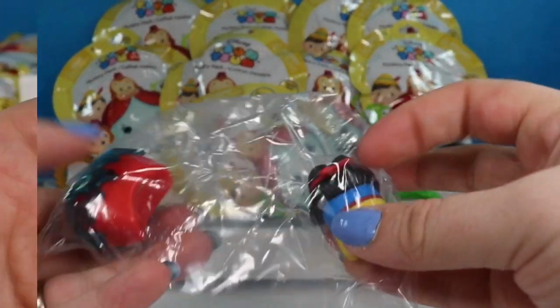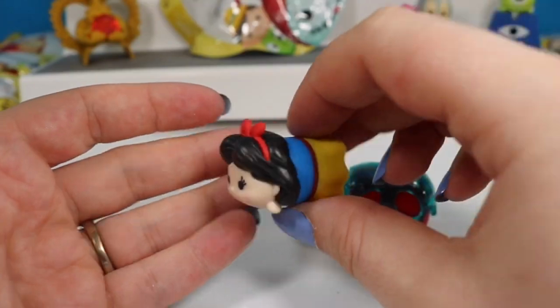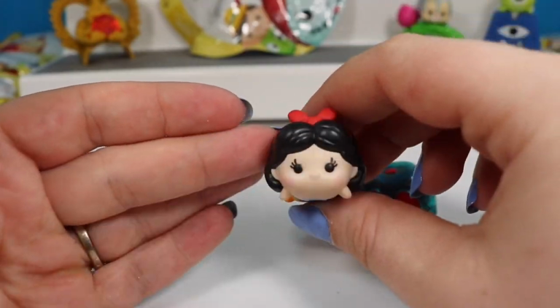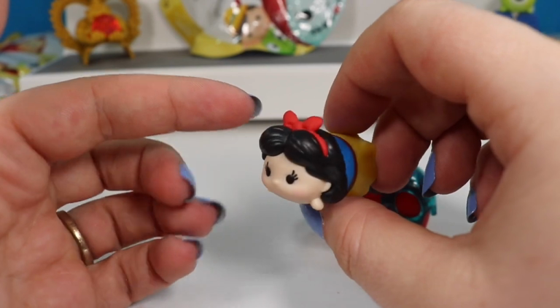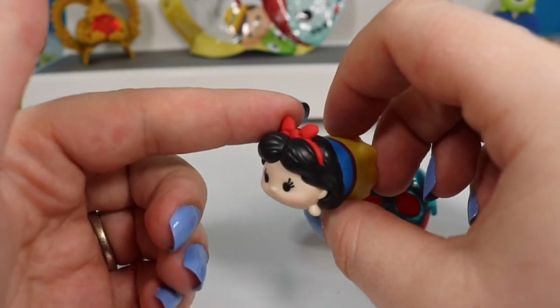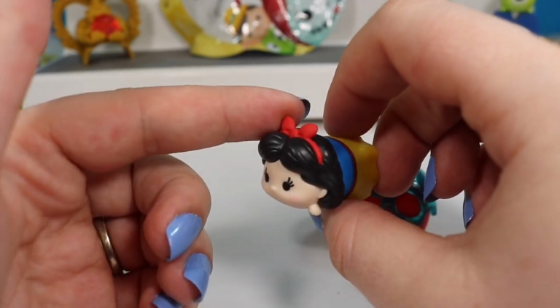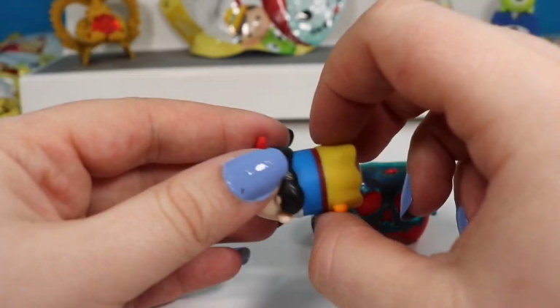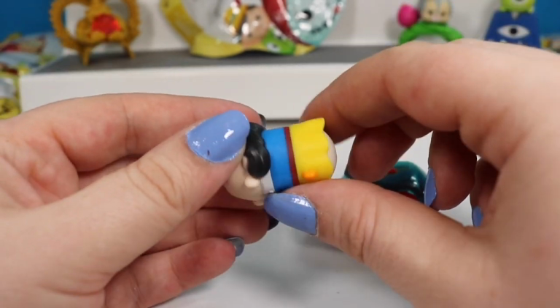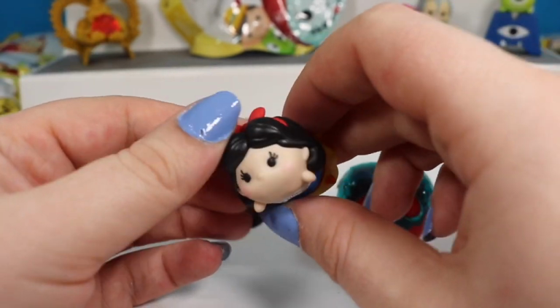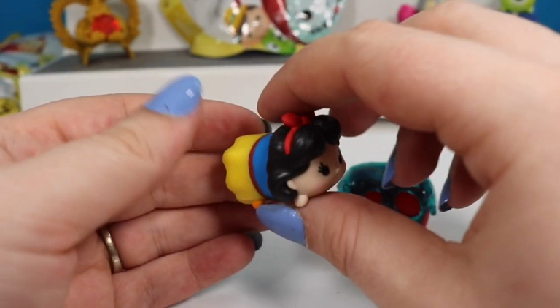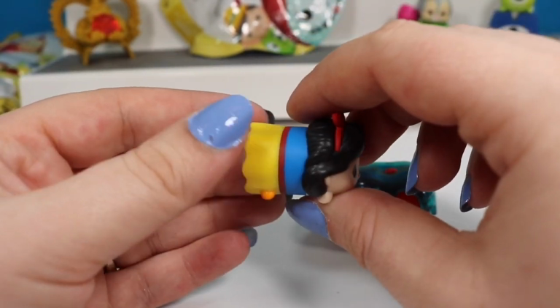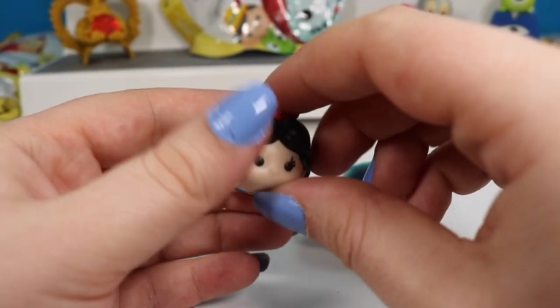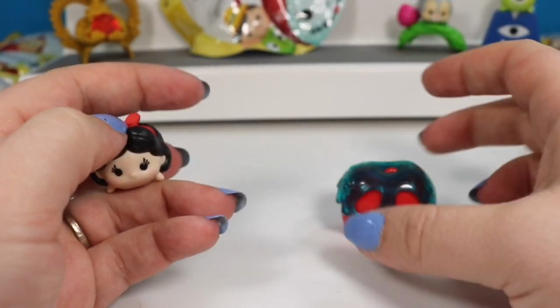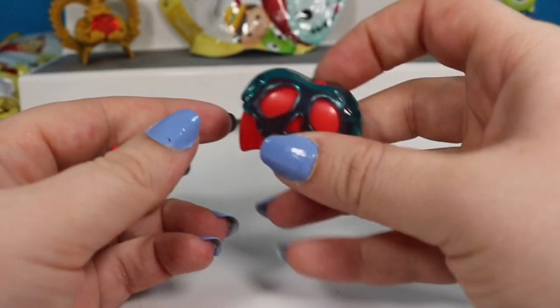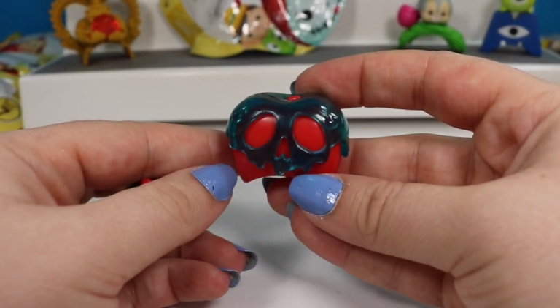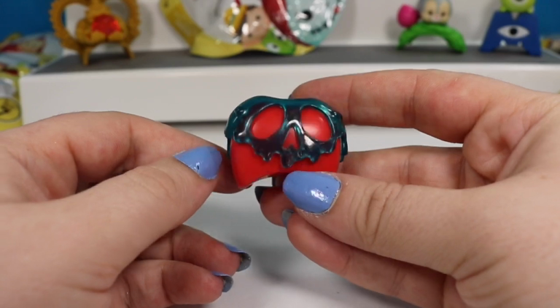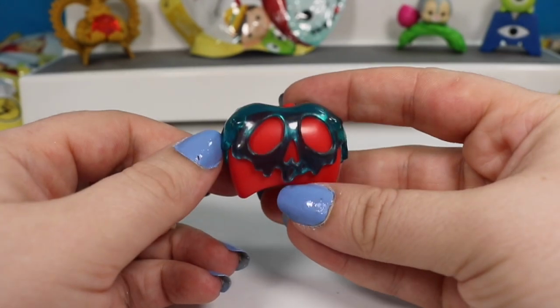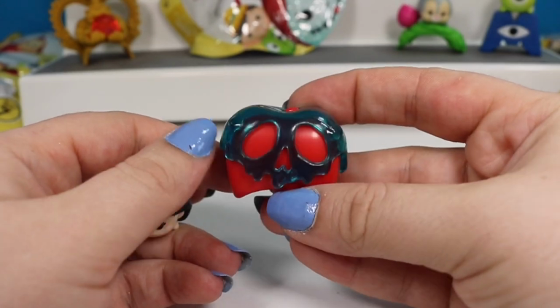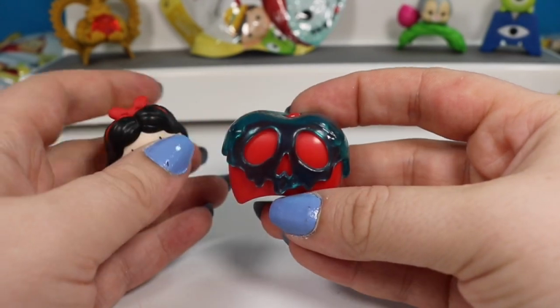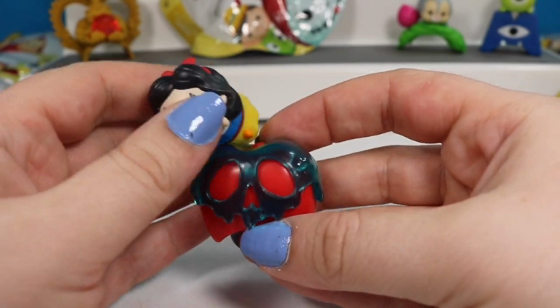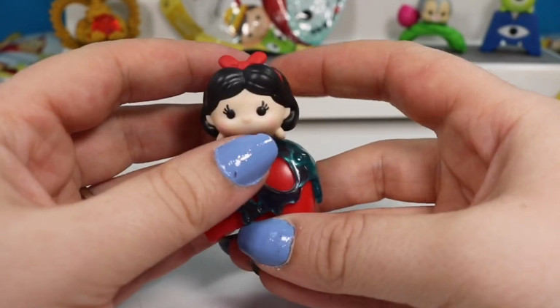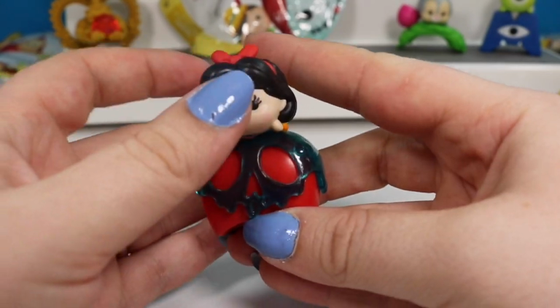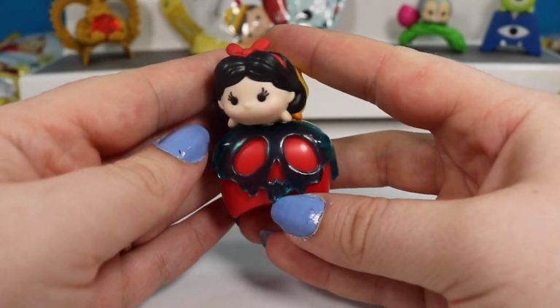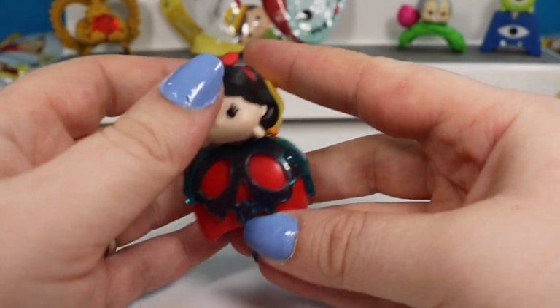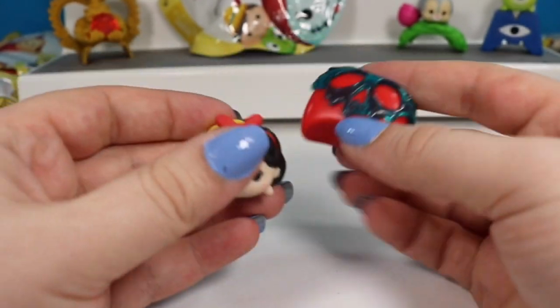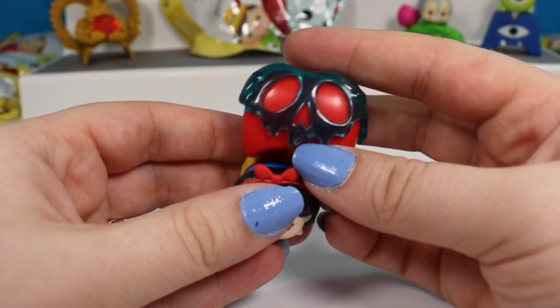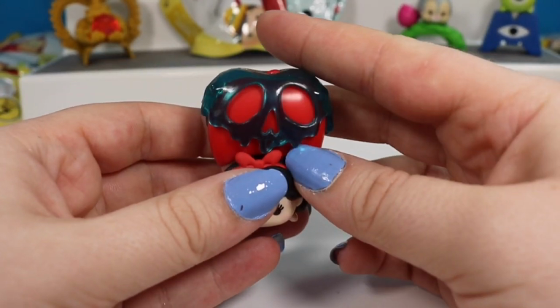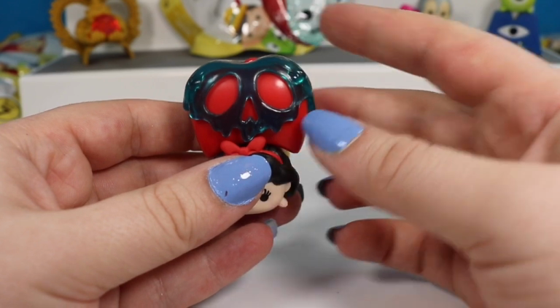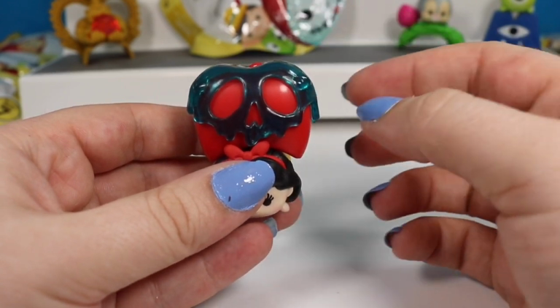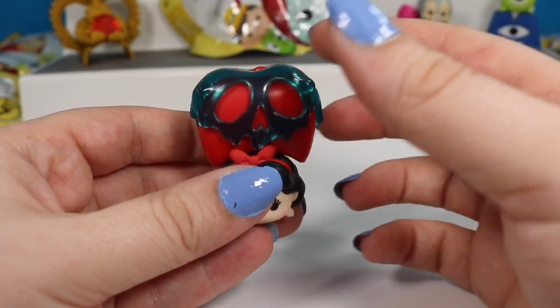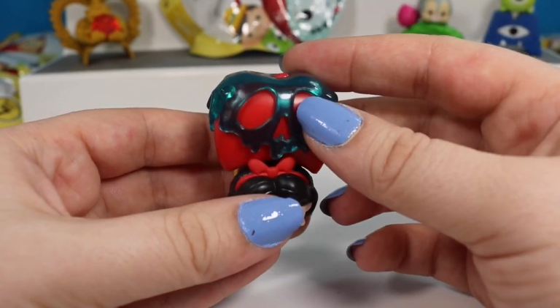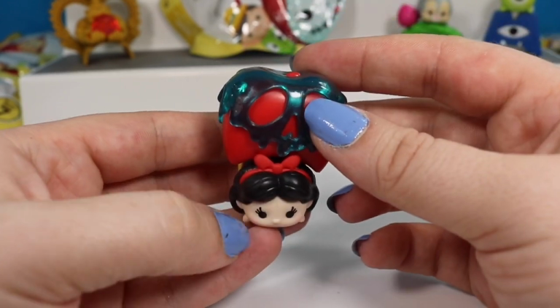We have Snow White and she has her bow in her hair and her dress from the story. She came with this poisoned apple stand so she sits right on top. But if you wanted to you could put the poison apple on her back.